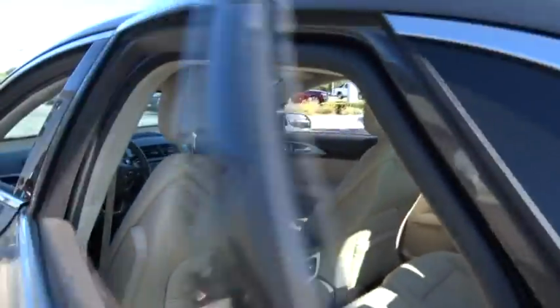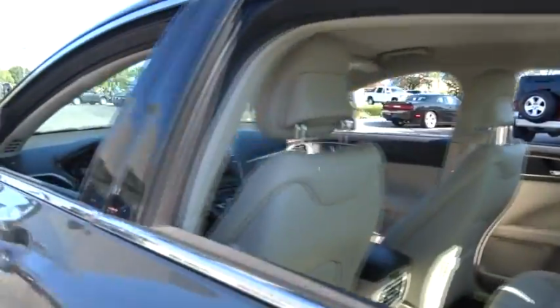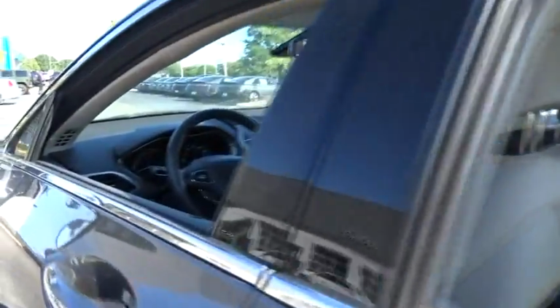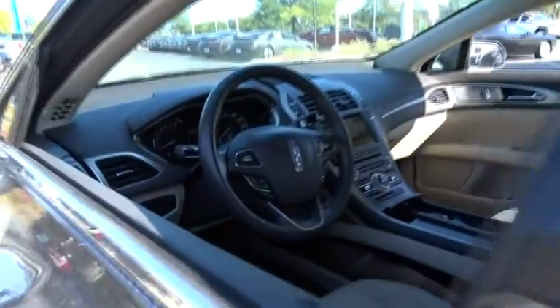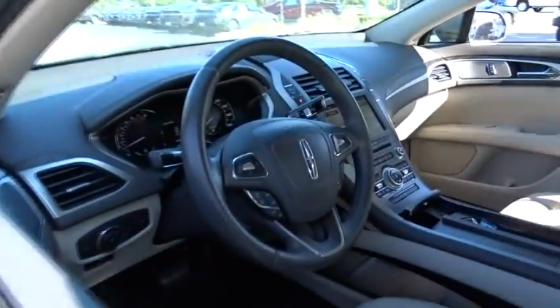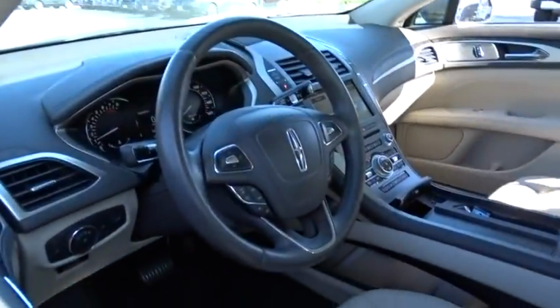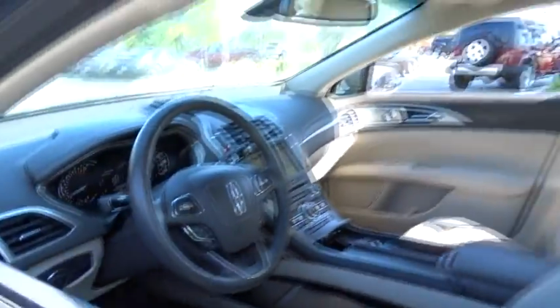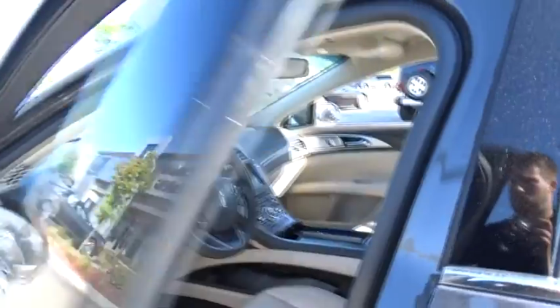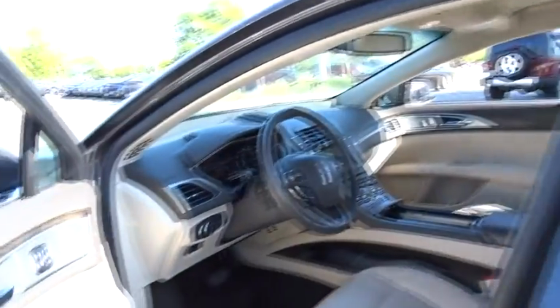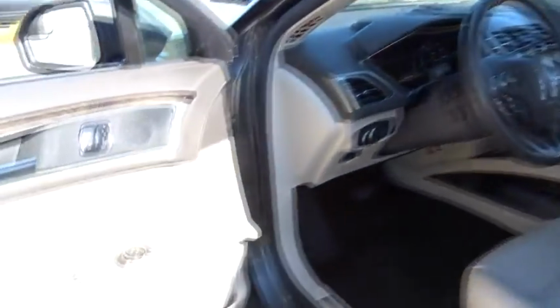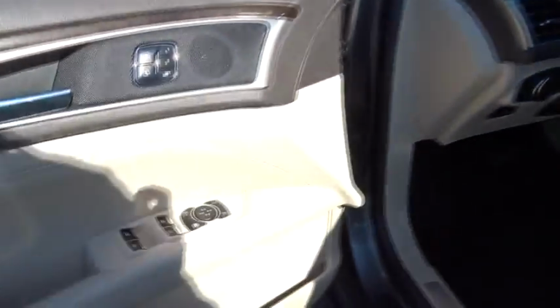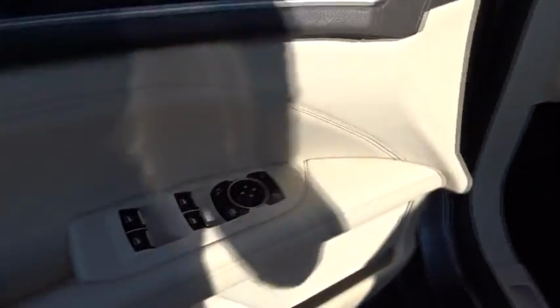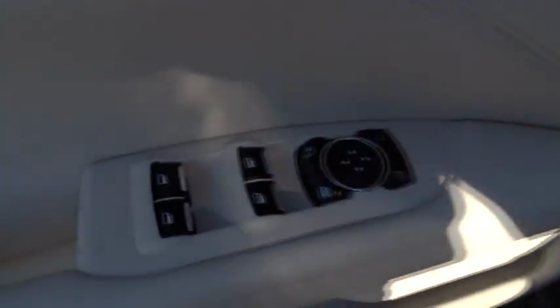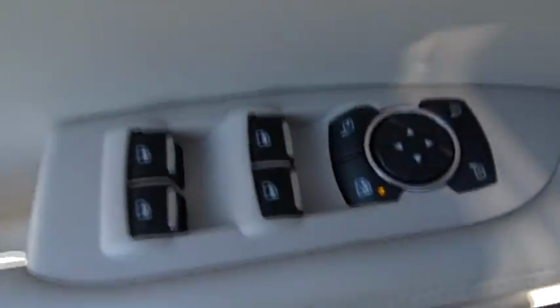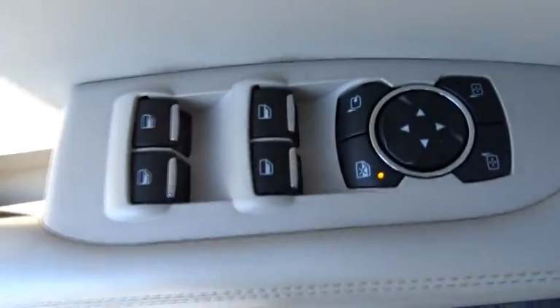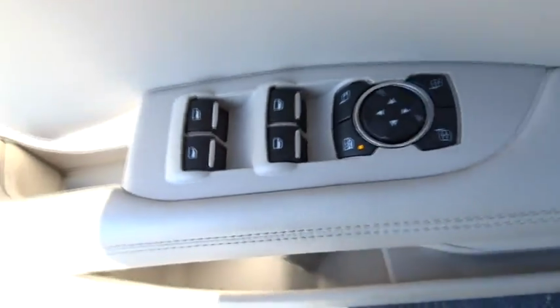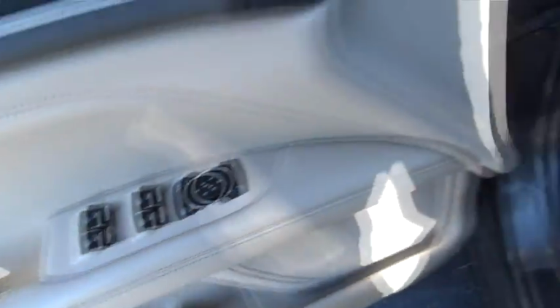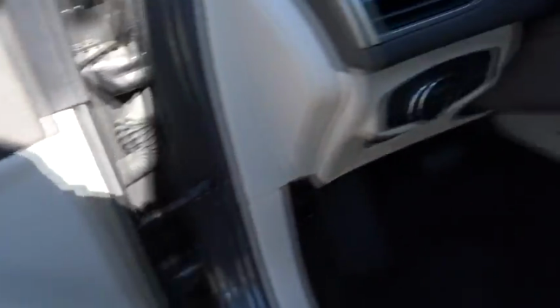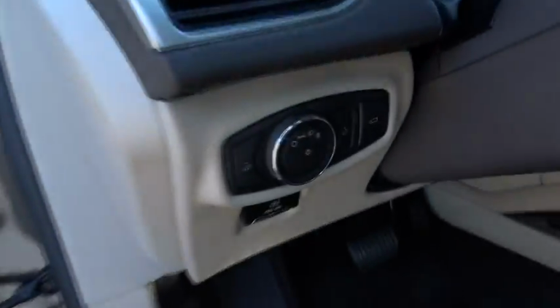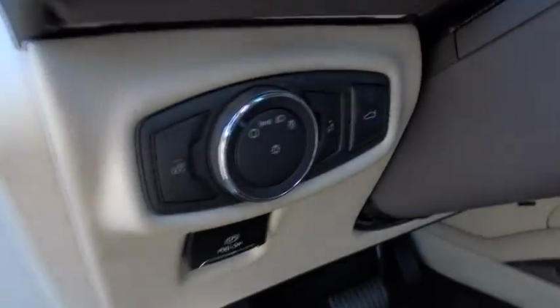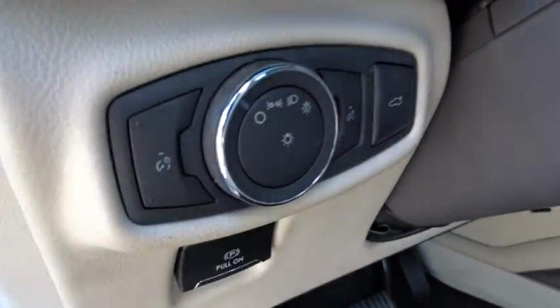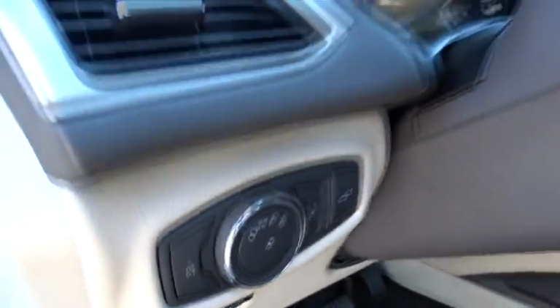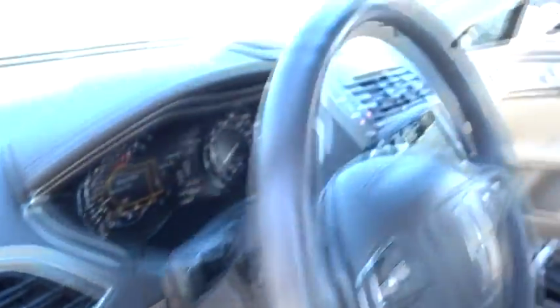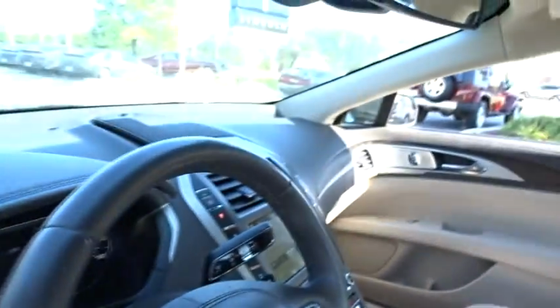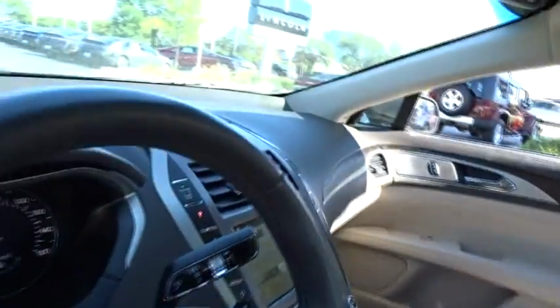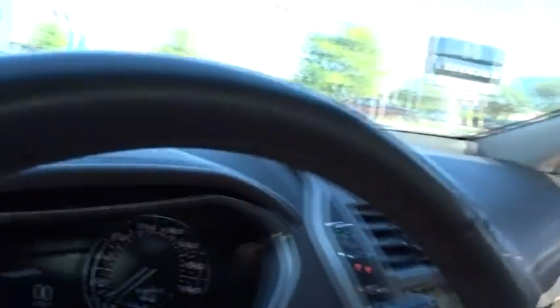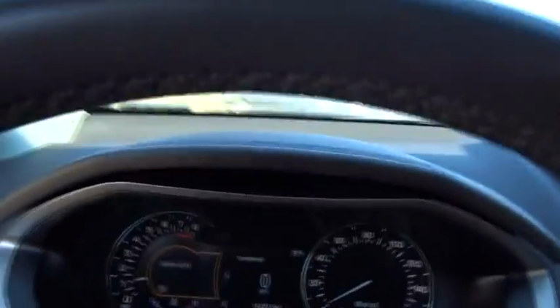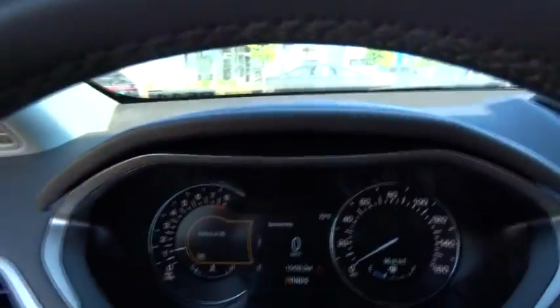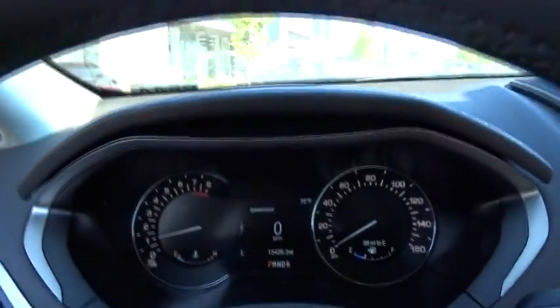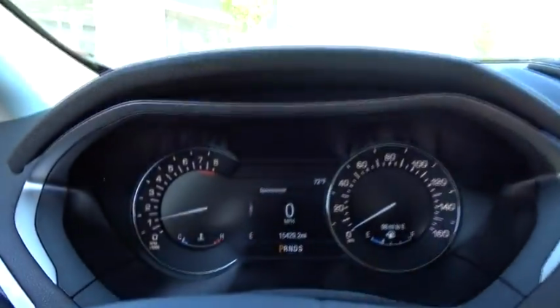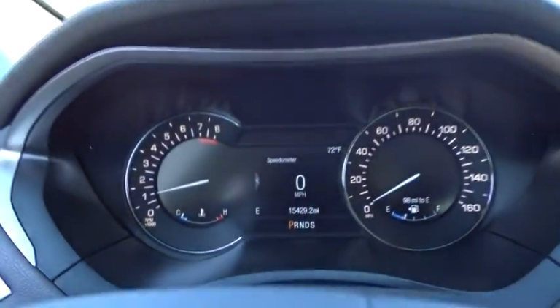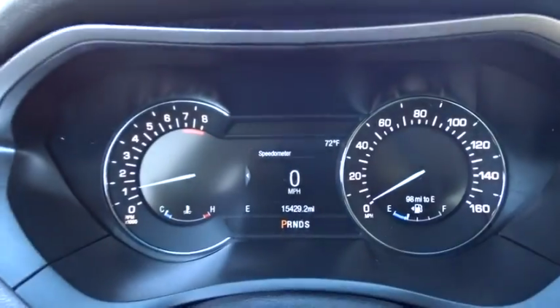Heated front seat, CD player, trip computer, compass, power windows, security system, rear window defroster, panic alarm, and remote keyless entry. This beauty is sure to make you the talk of the neighborhood, so call or drop in for a test drive today.